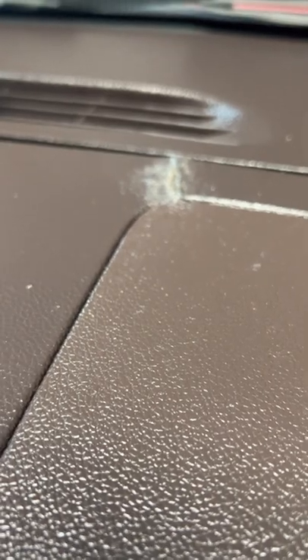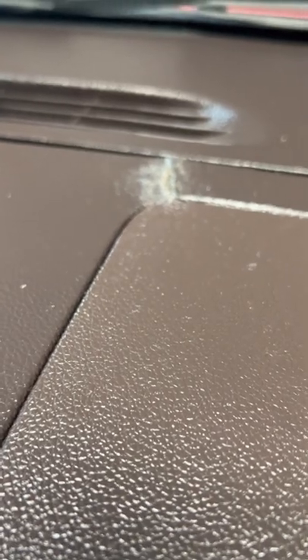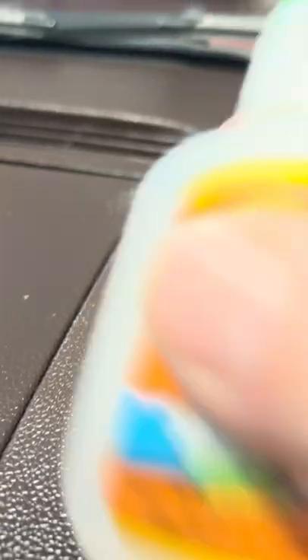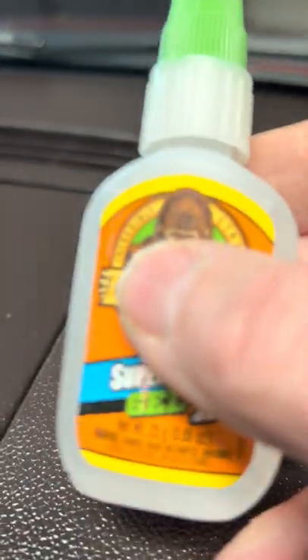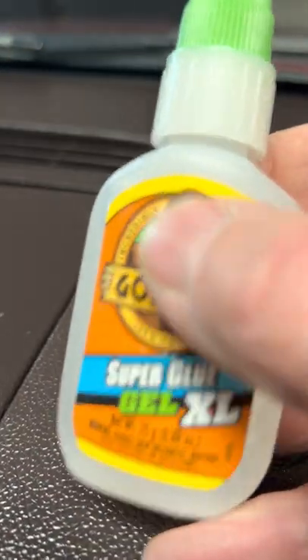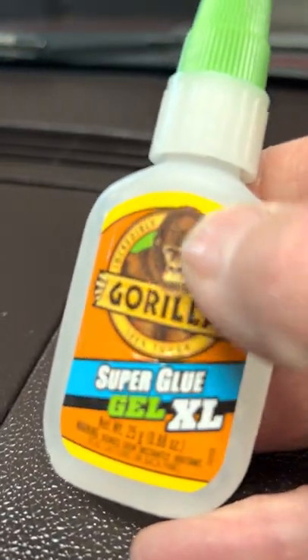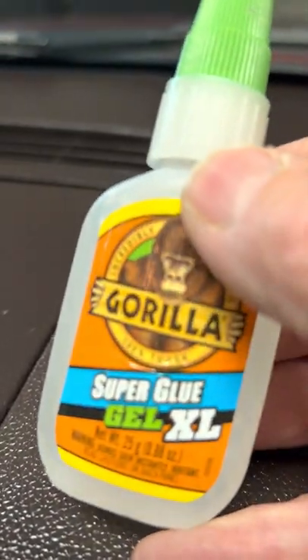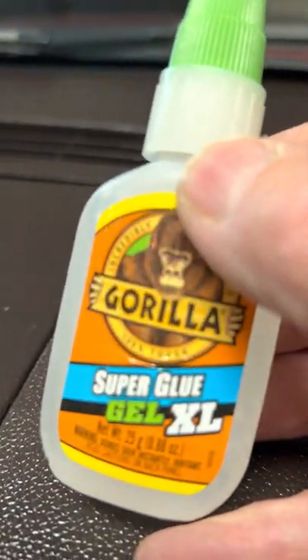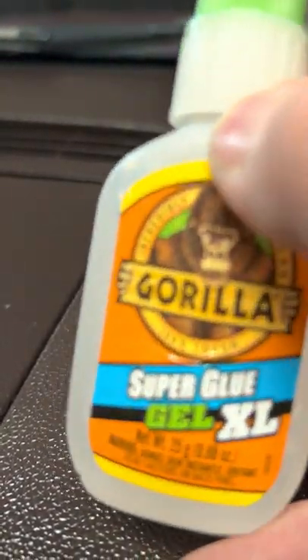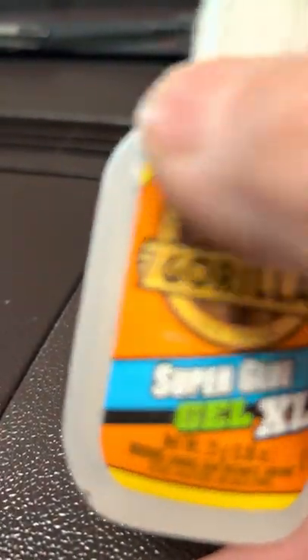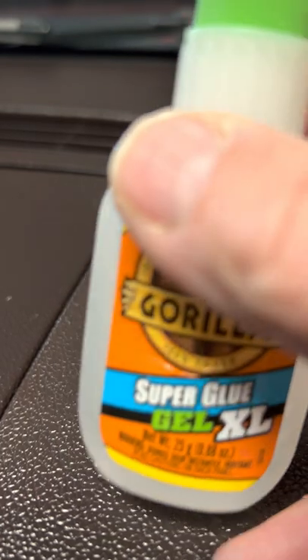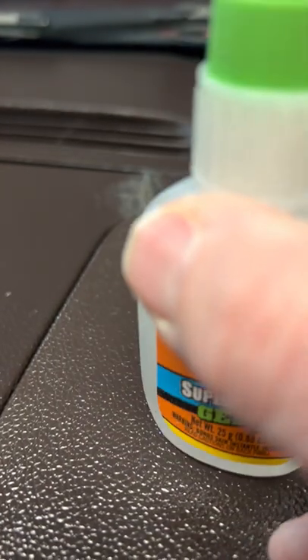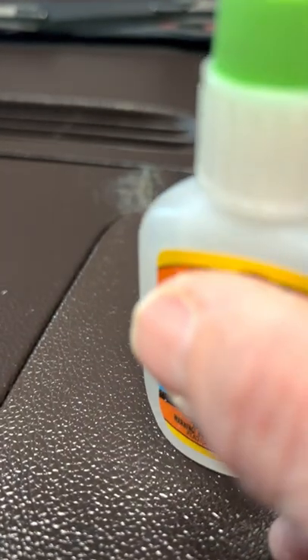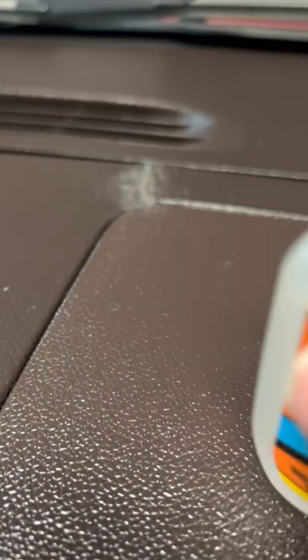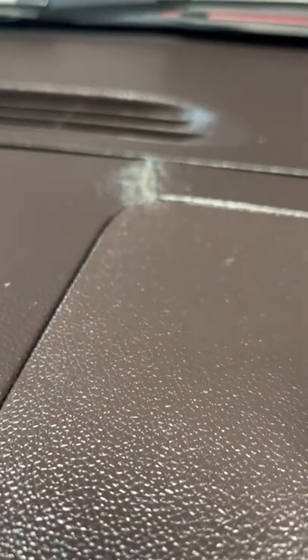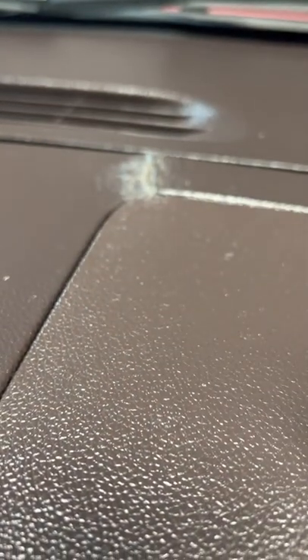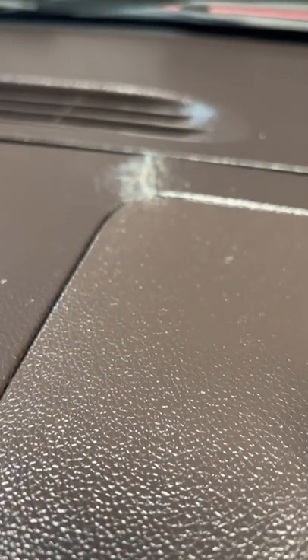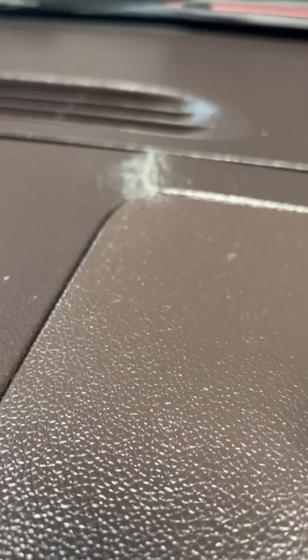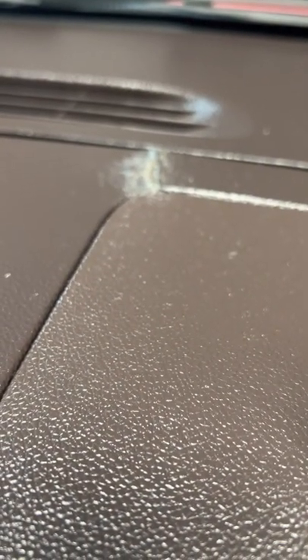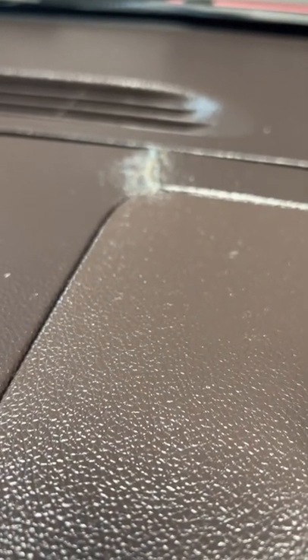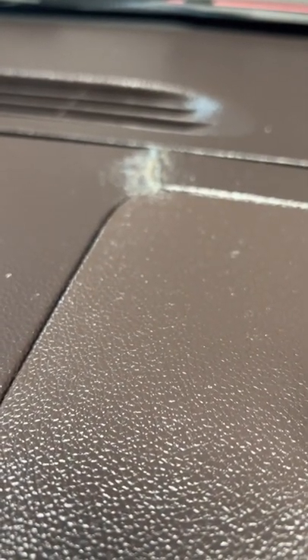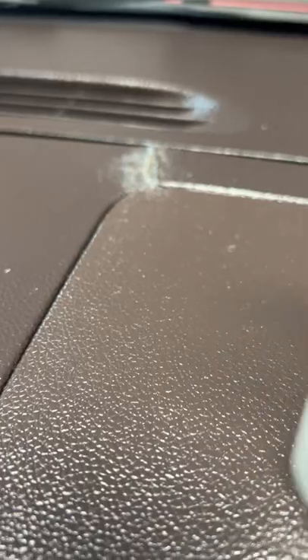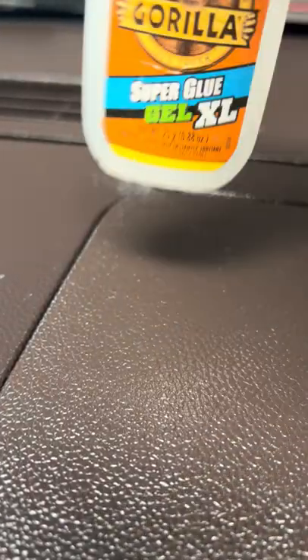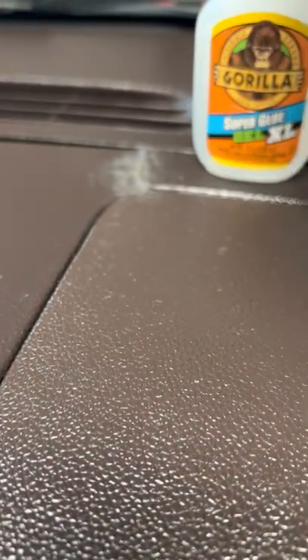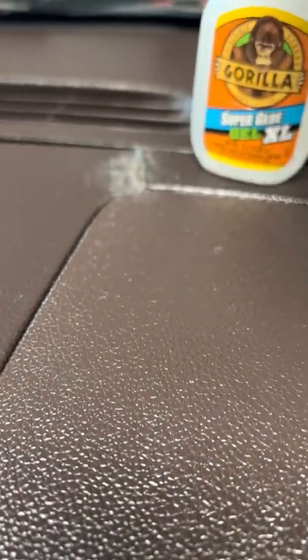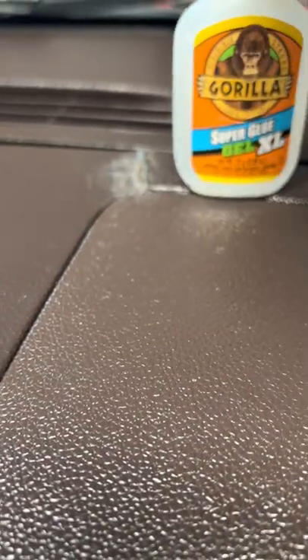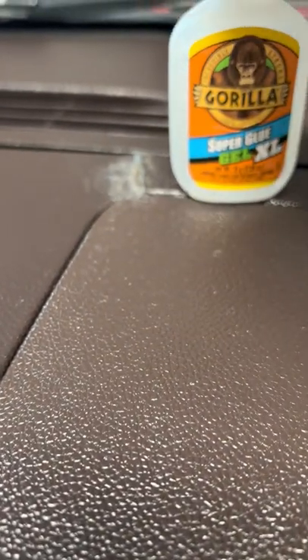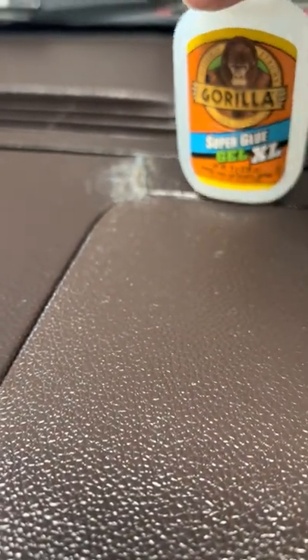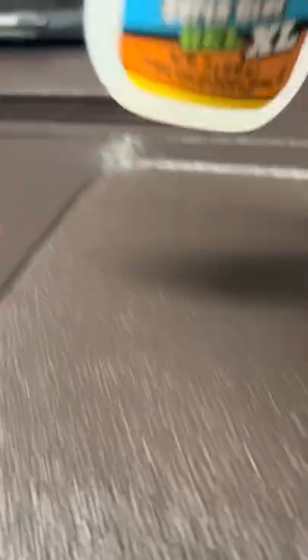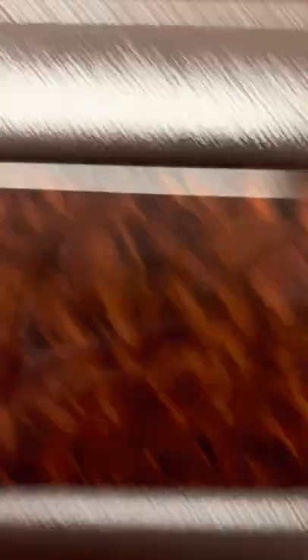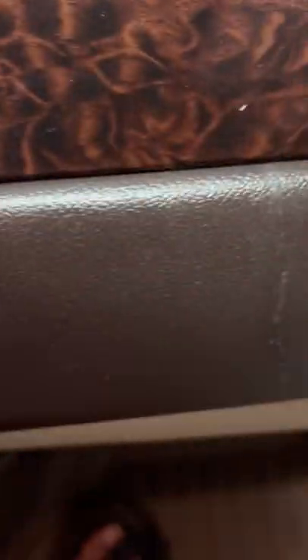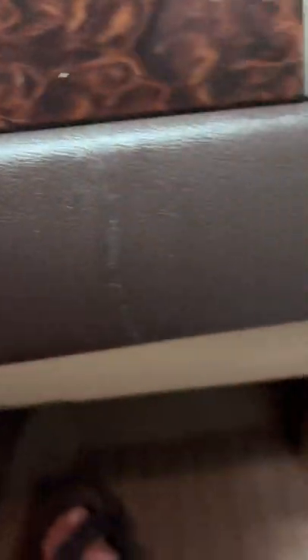It has a little bit of discoloration from the glue itself, and I'll probably want to sand that down later. But for the job, this stuff really worked. Wear some gloves because I got it all over my fingertips and it was almost impossible to get off — I had to let it wear off. But for a glue for this type of situation, it was fantastic.